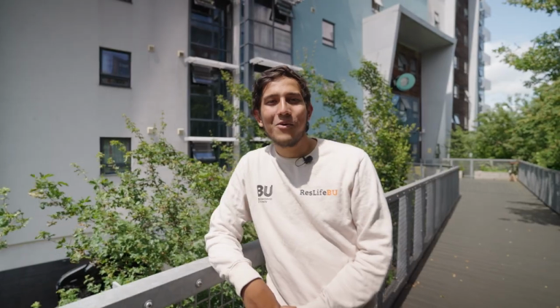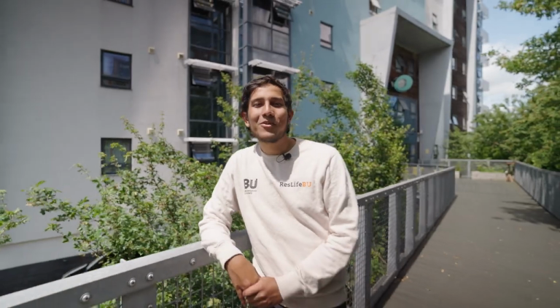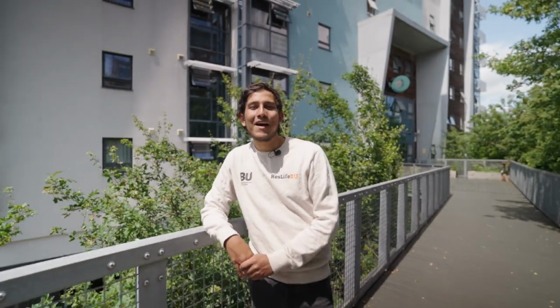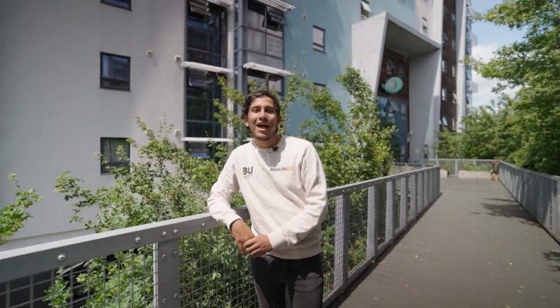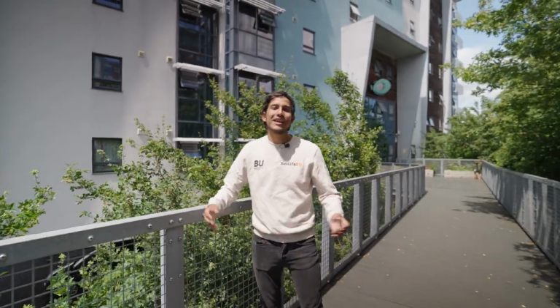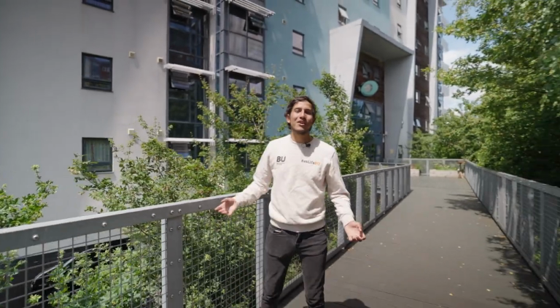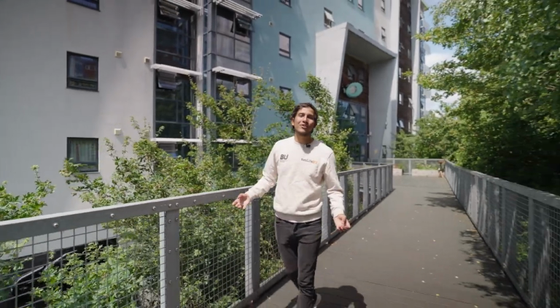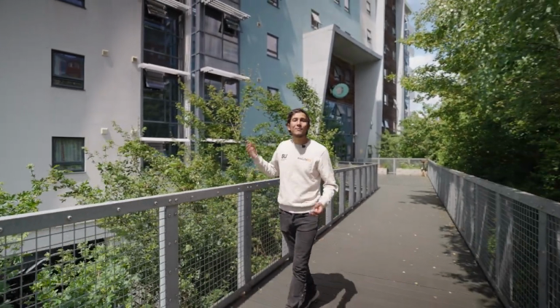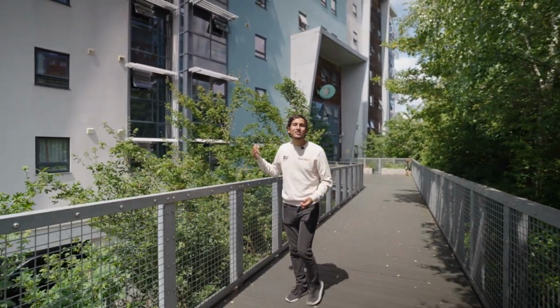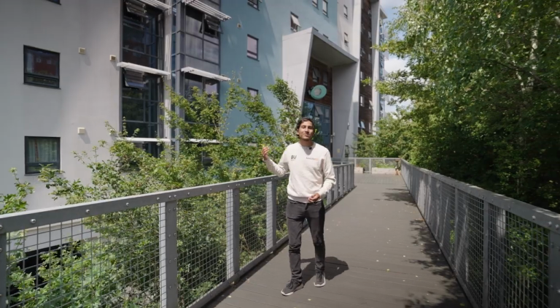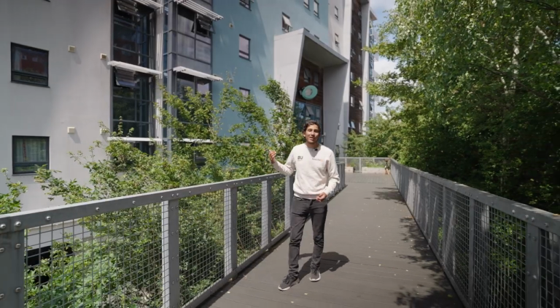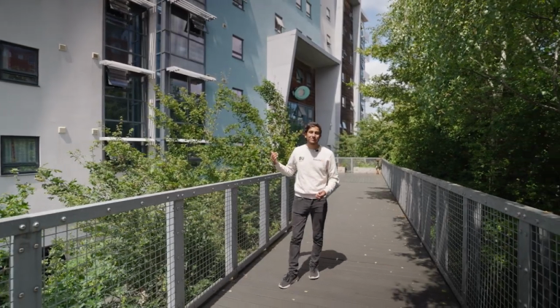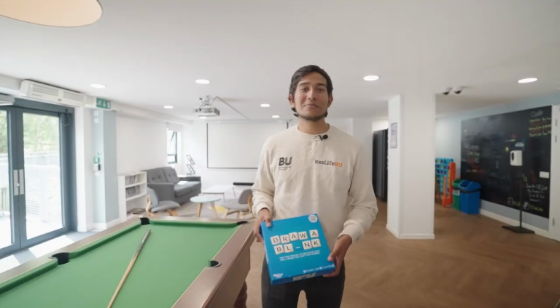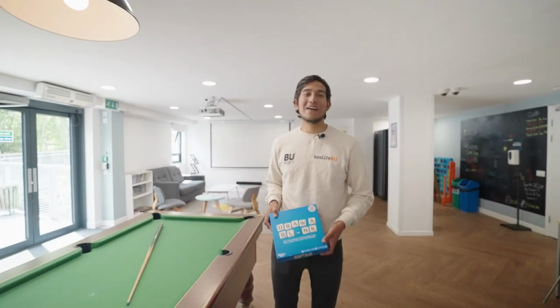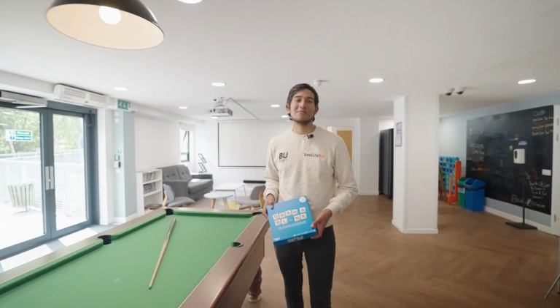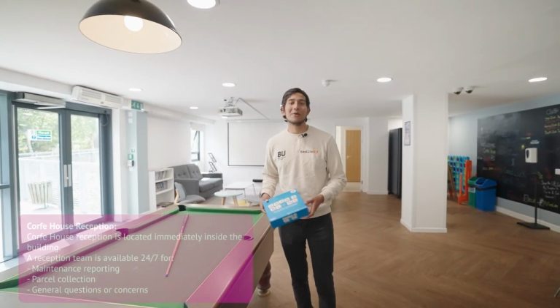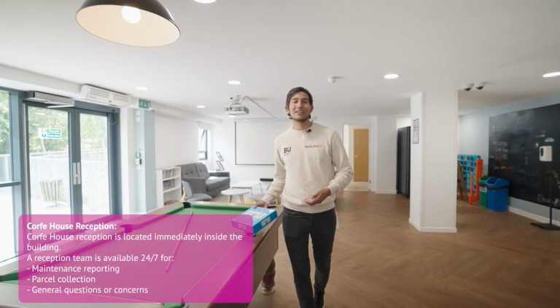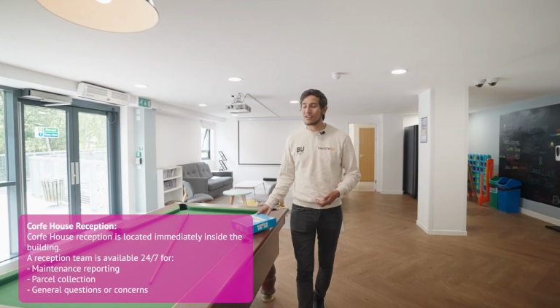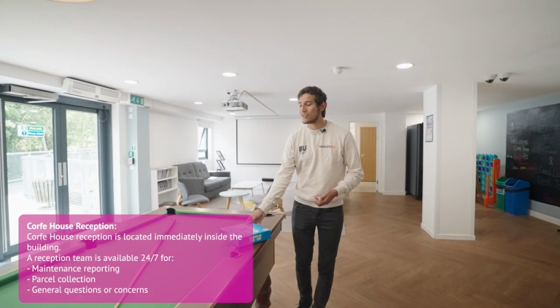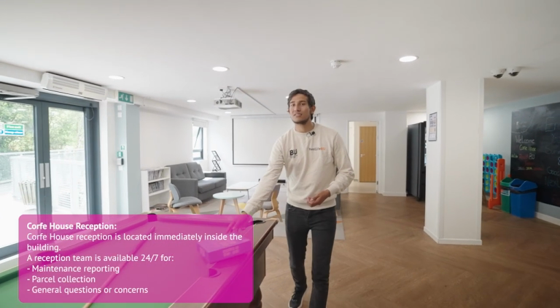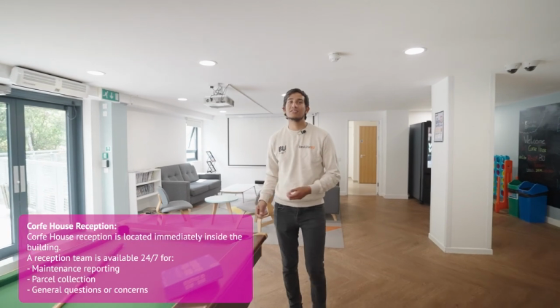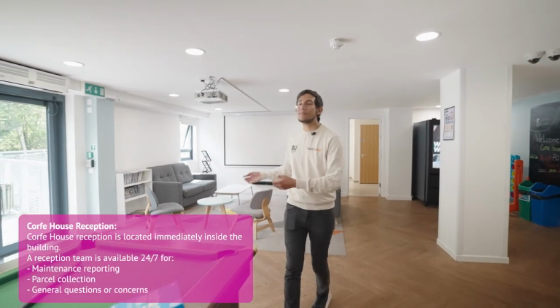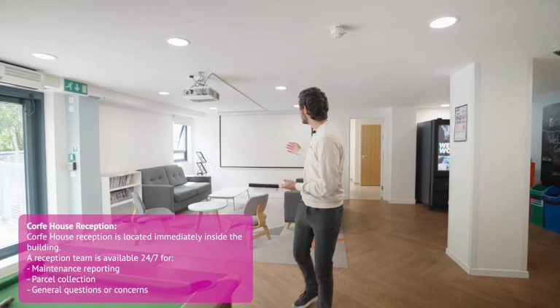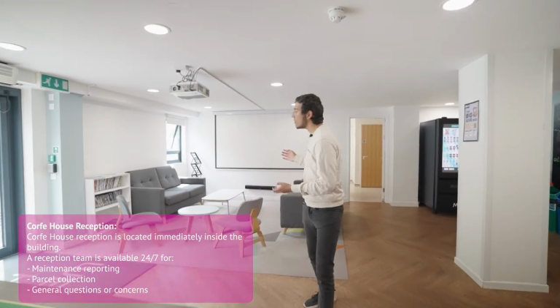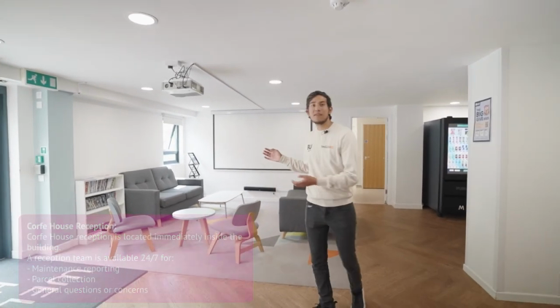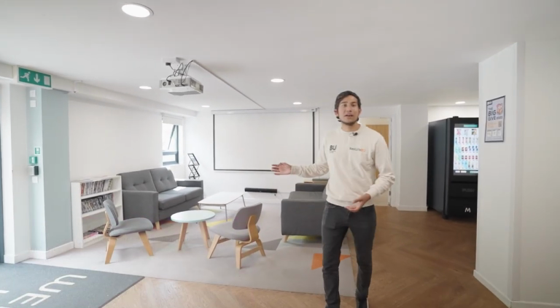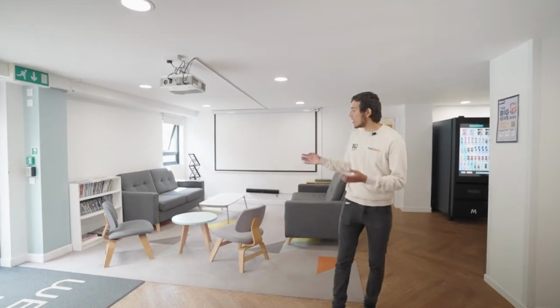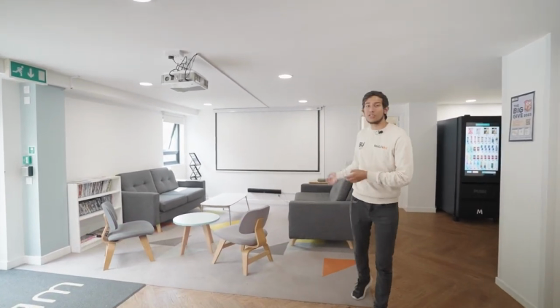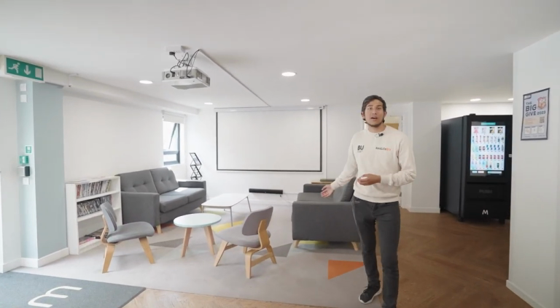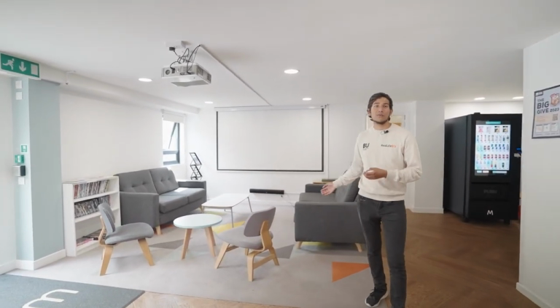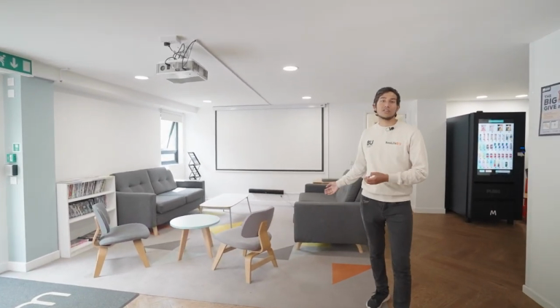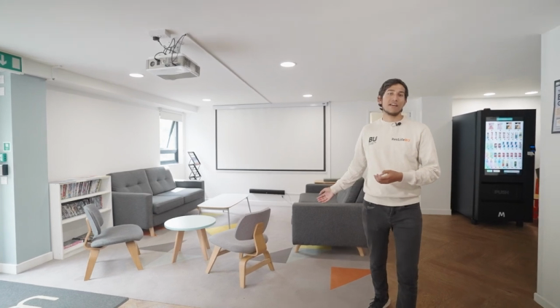We're in Pool at Corfe House. As you can hear there's a bit of road noise, so let me take you inside where it's a bit quieter. Welcome to the Corfe House common room, where we have games and other activities such as the movie screen where we have movie nights, and the communal area where we host other events.